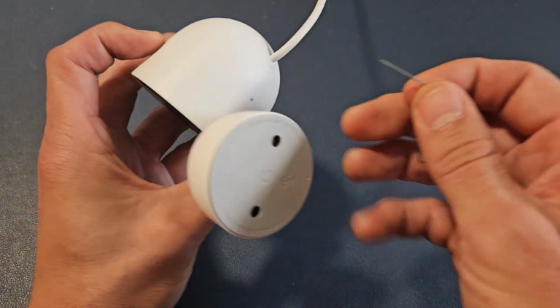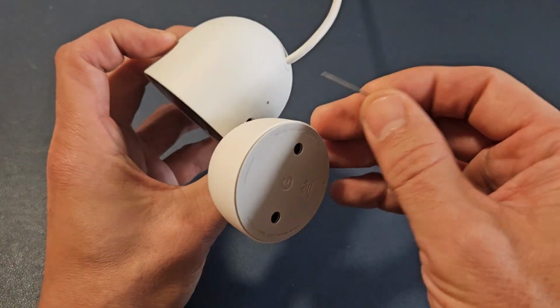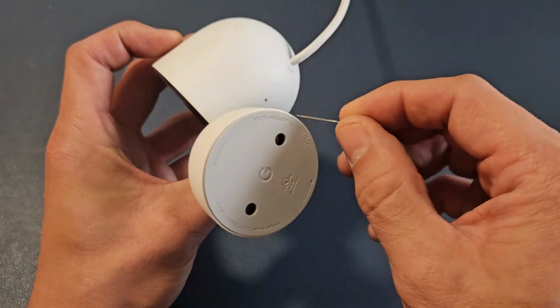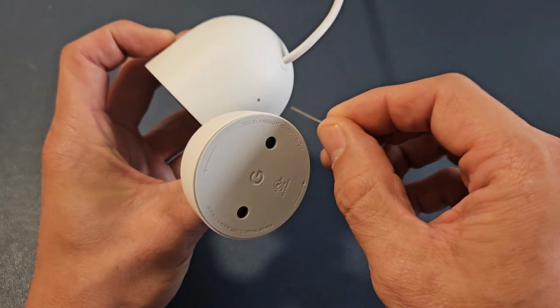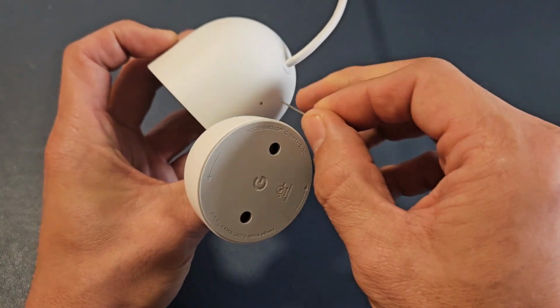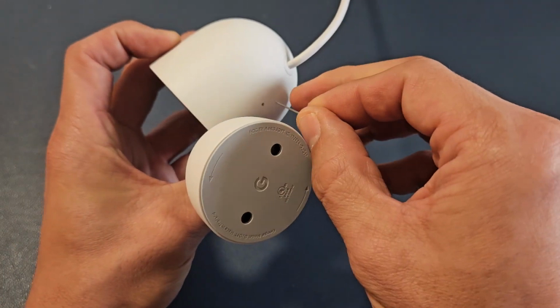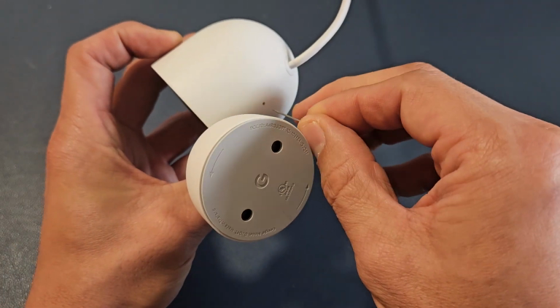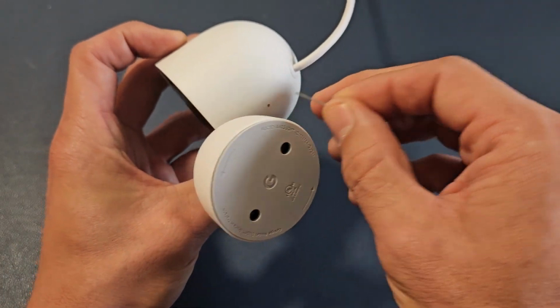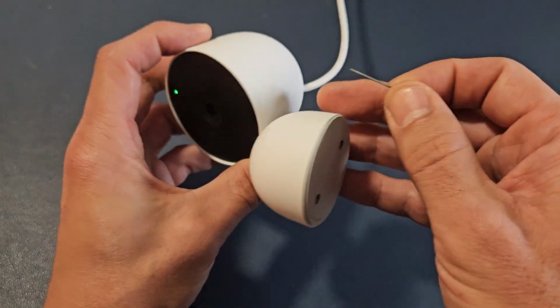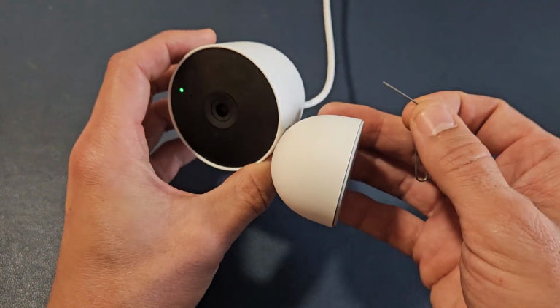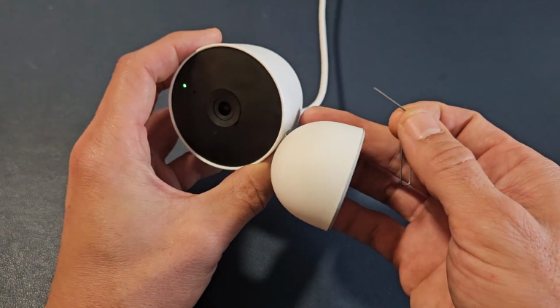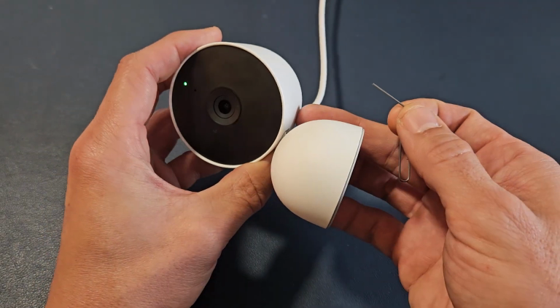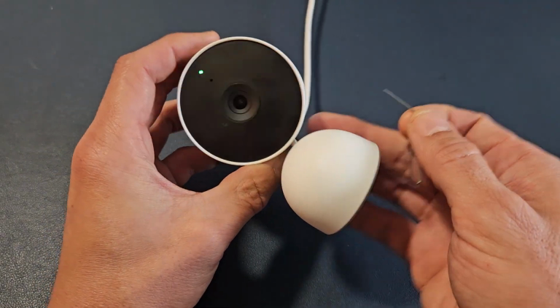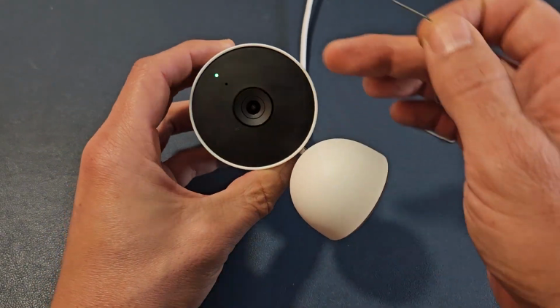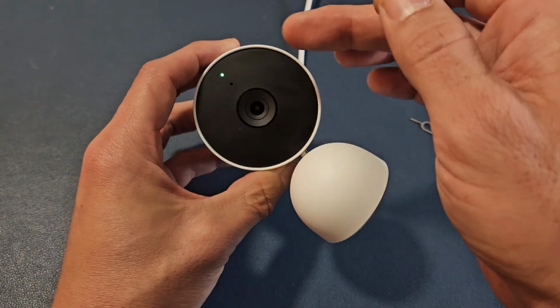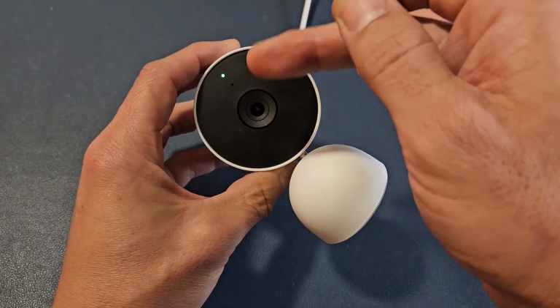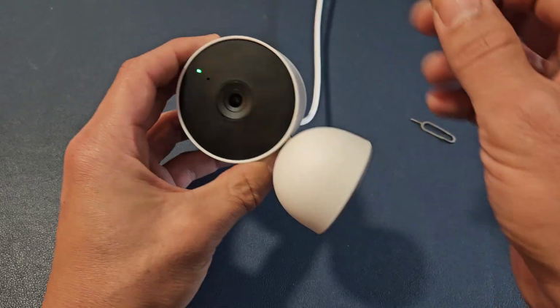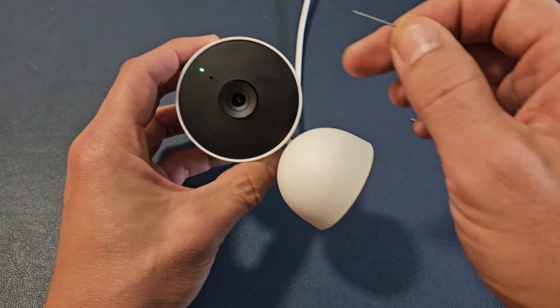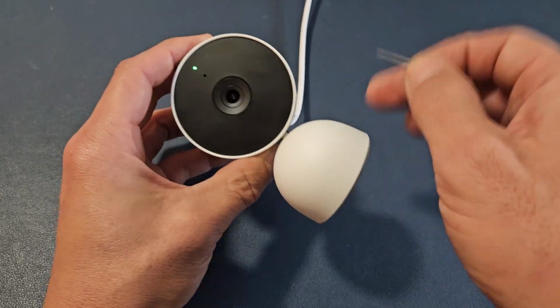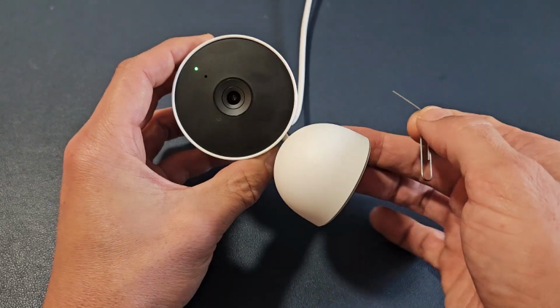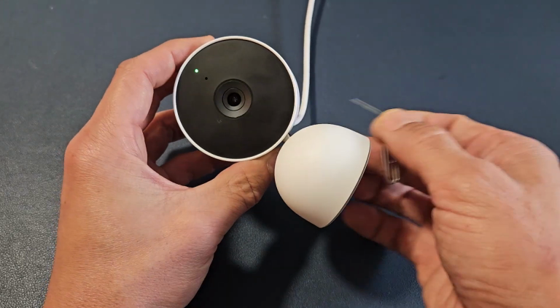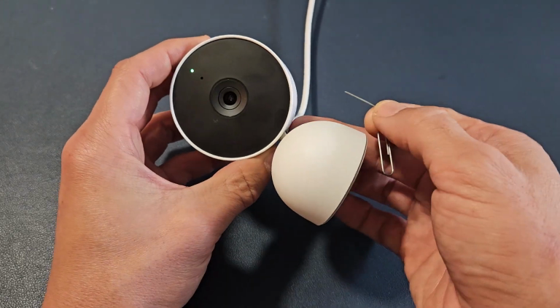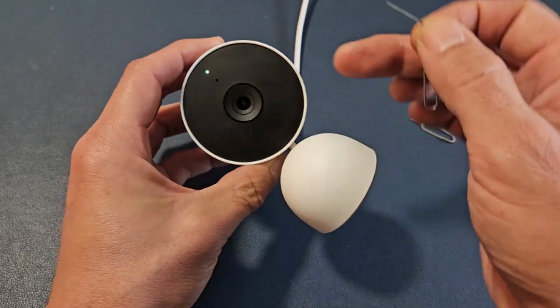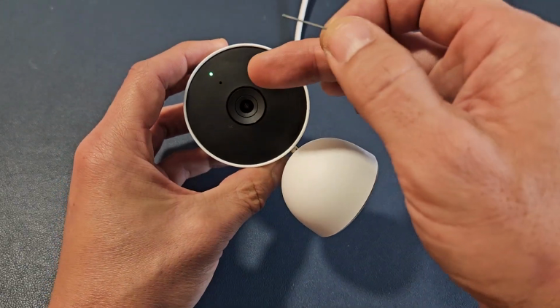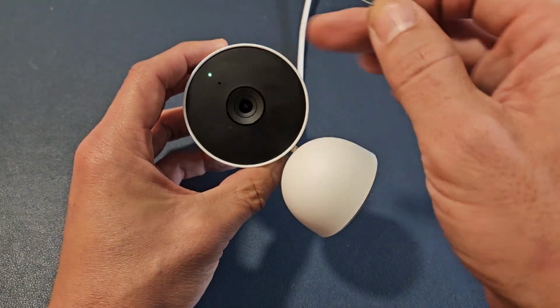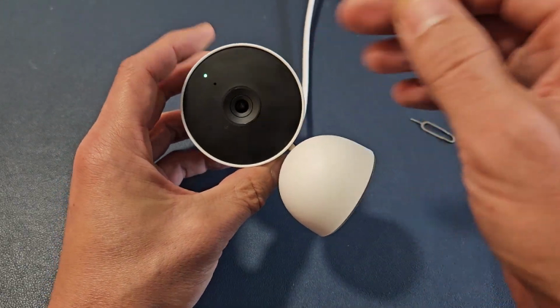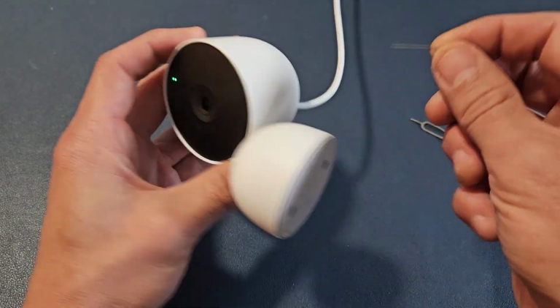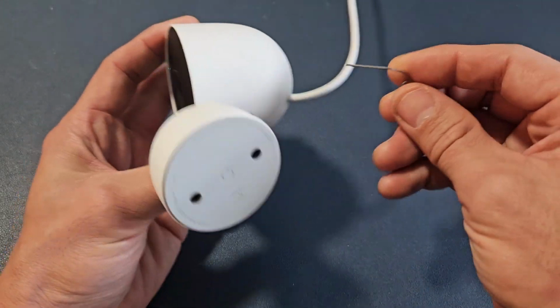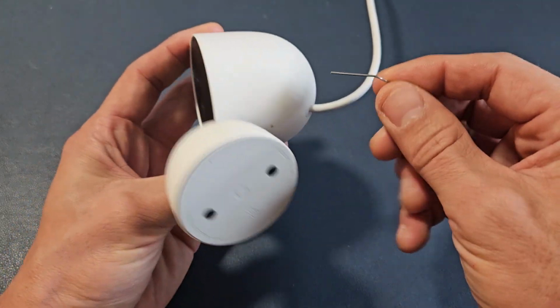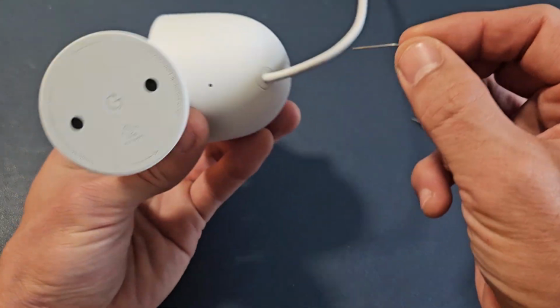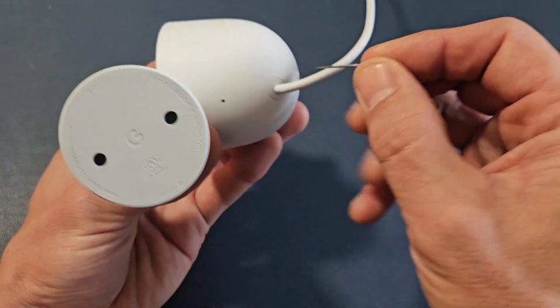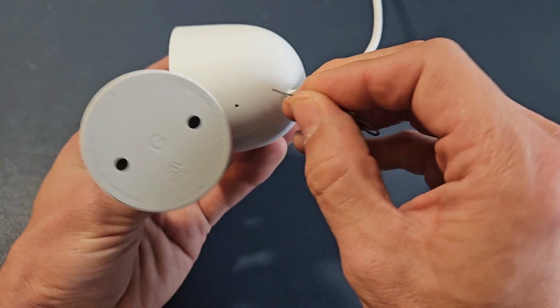What you want to do is put the needle in the hole, stick it in there, press in, and just wait until you hear all the chimes. So we'll do it together.